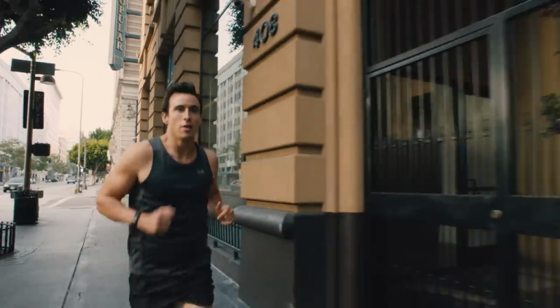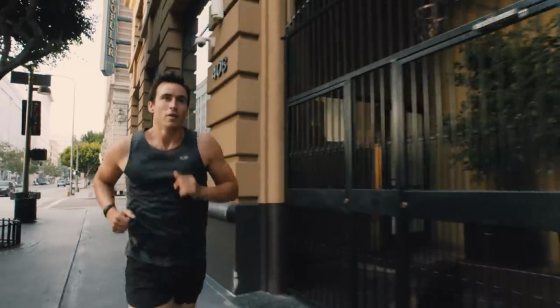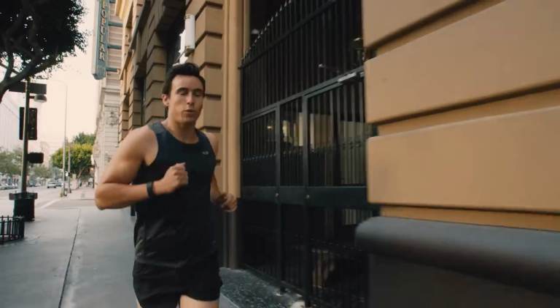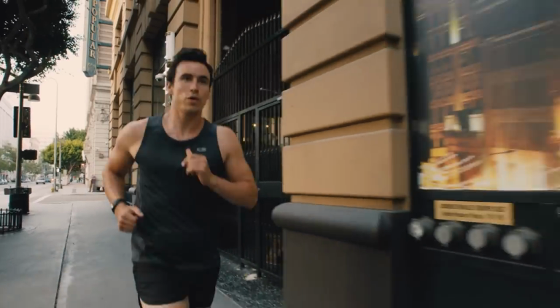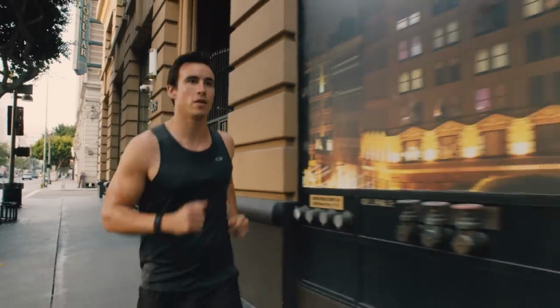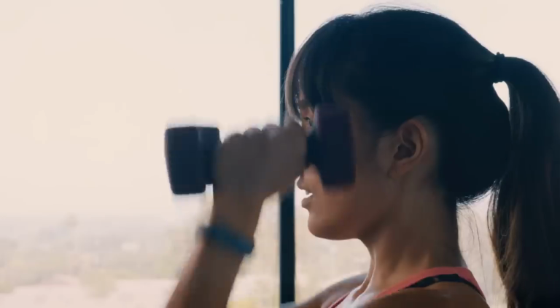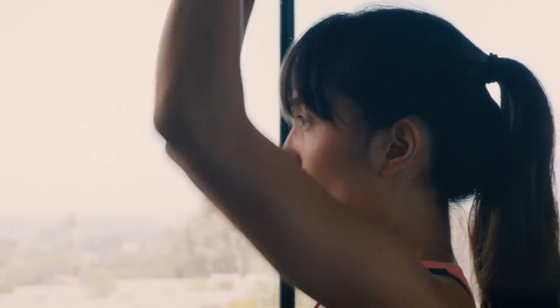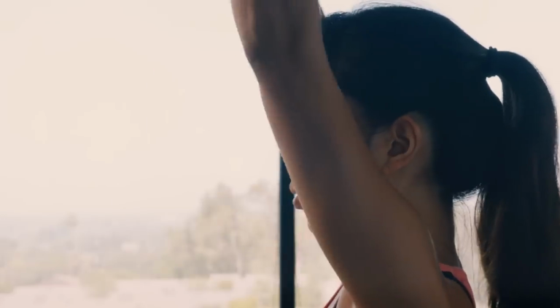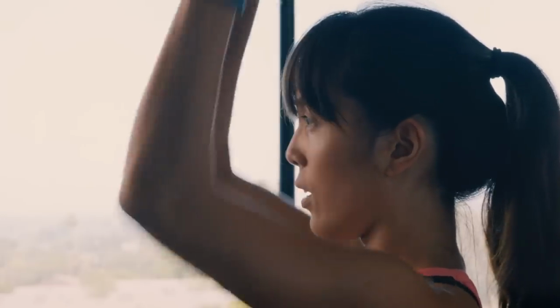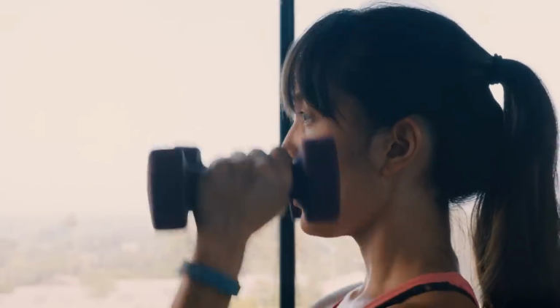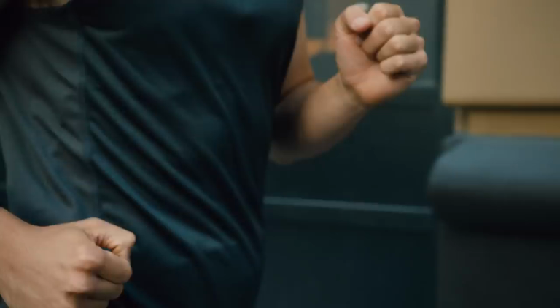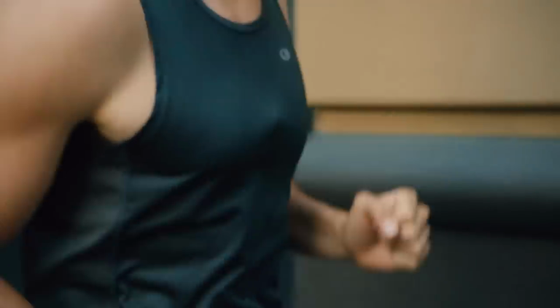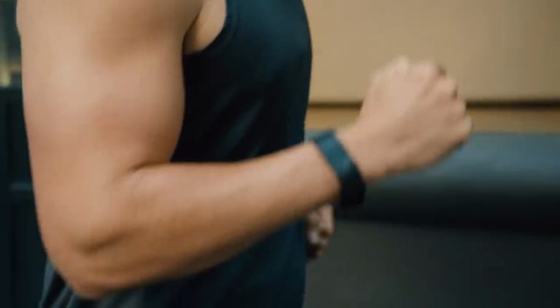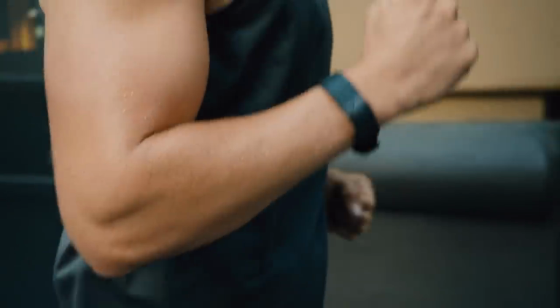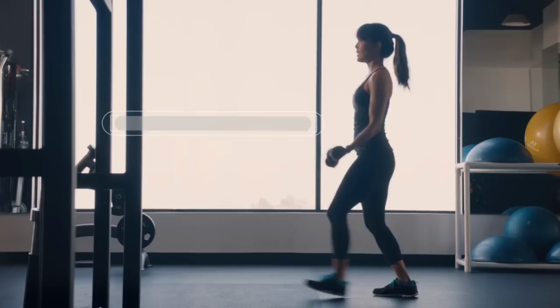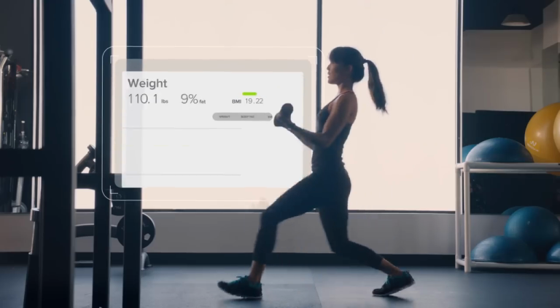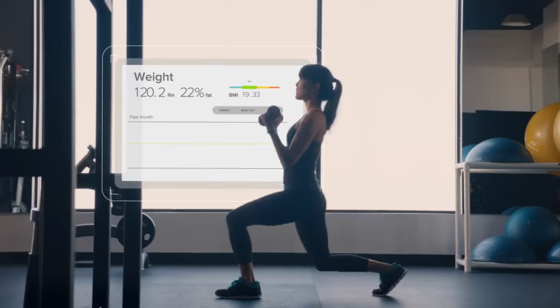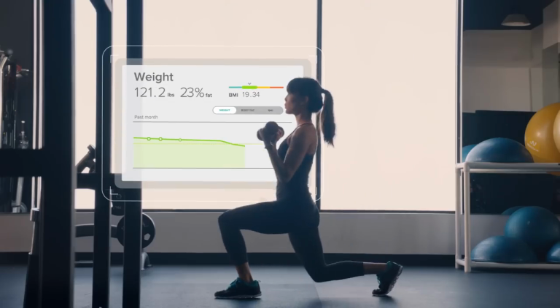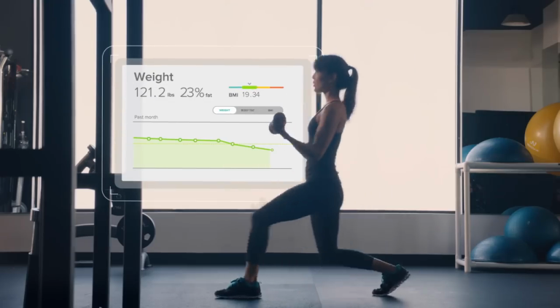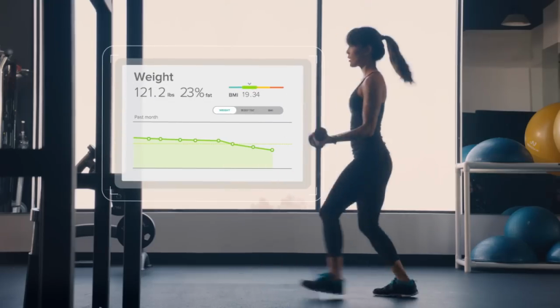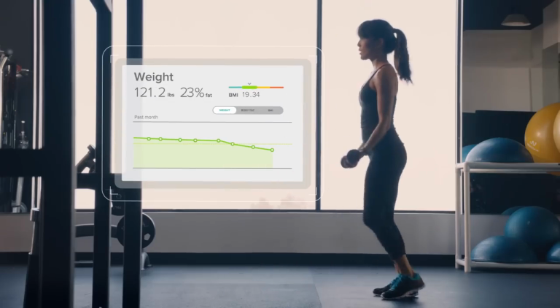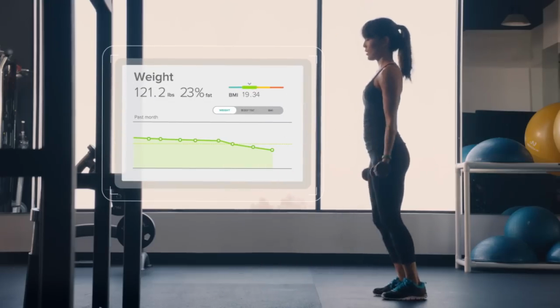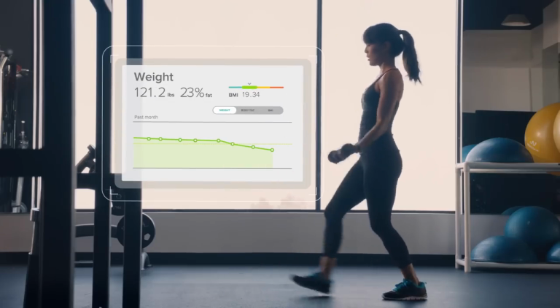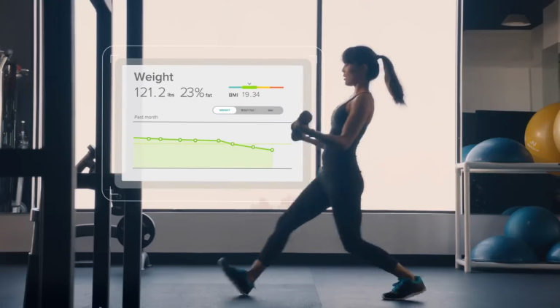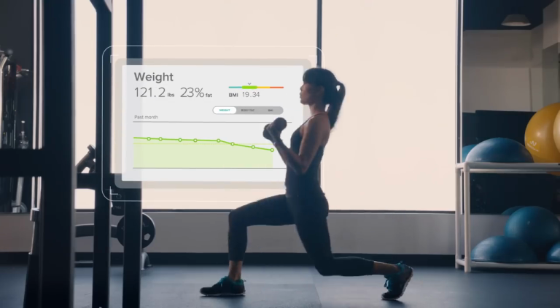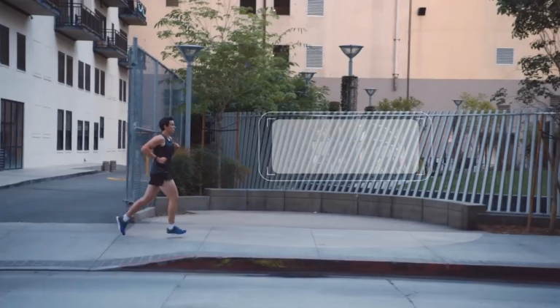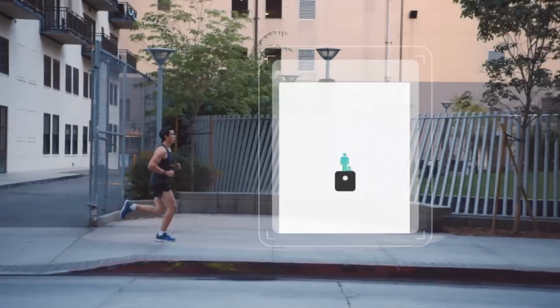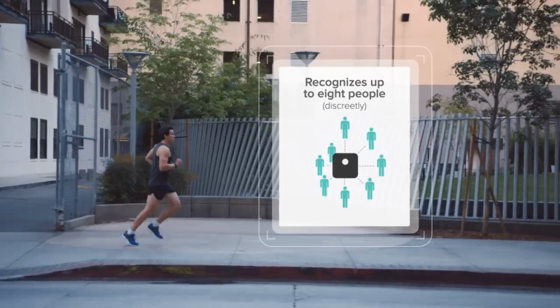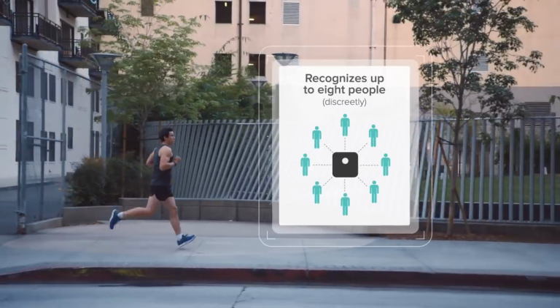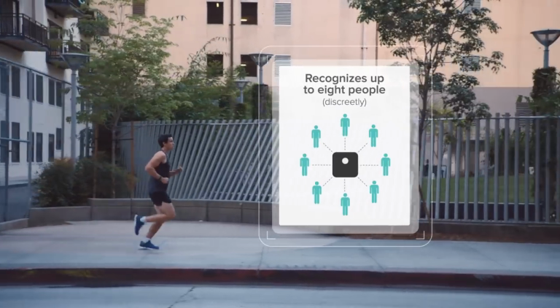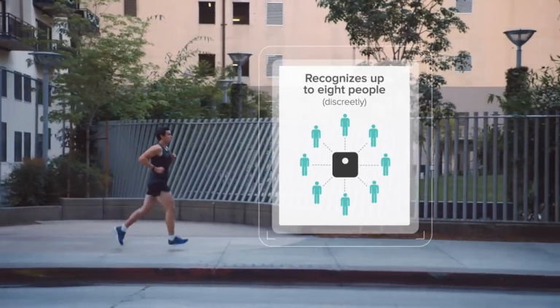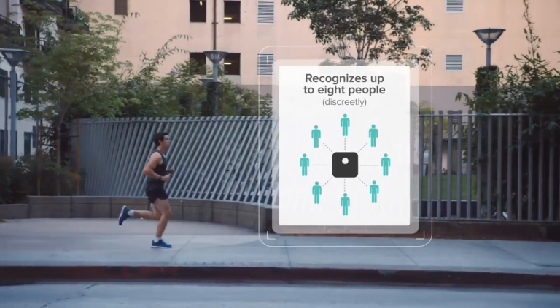For even more motivation, add a Fitbit tracker and see your activity trends. ARIA recognizes up to 8 users and keeps your data private.